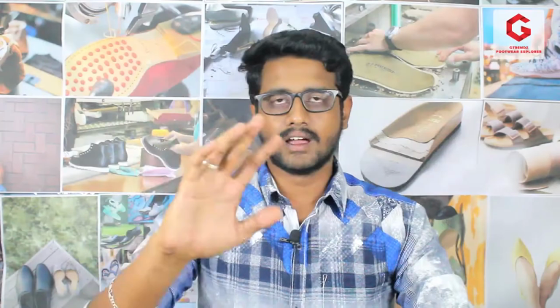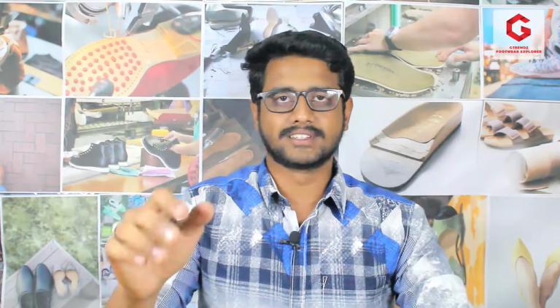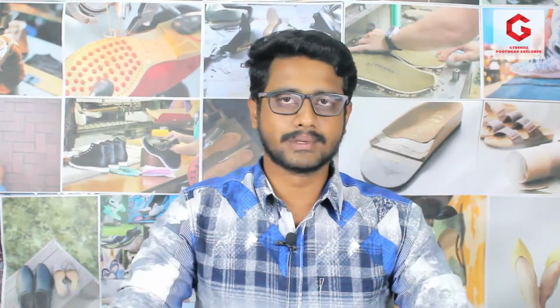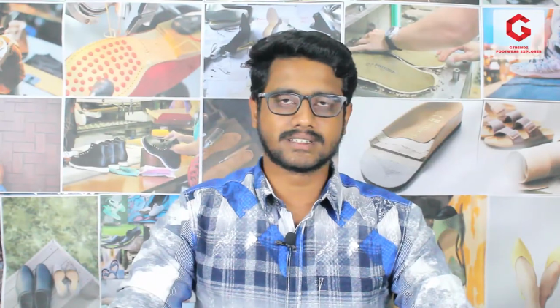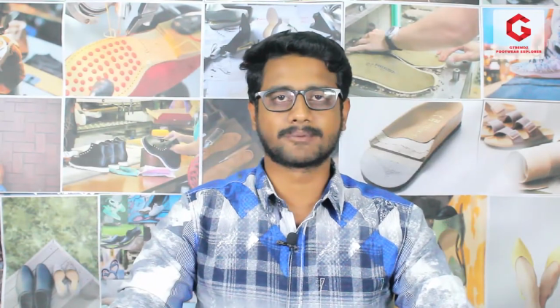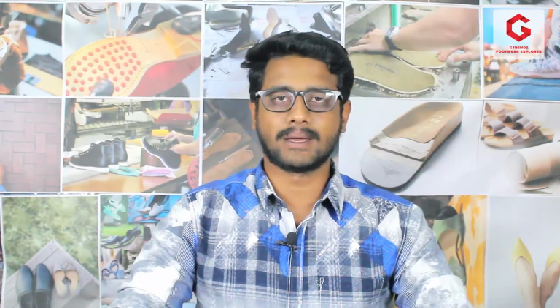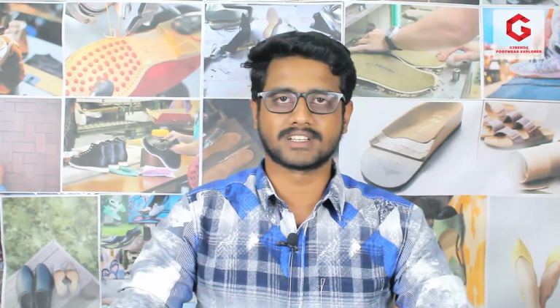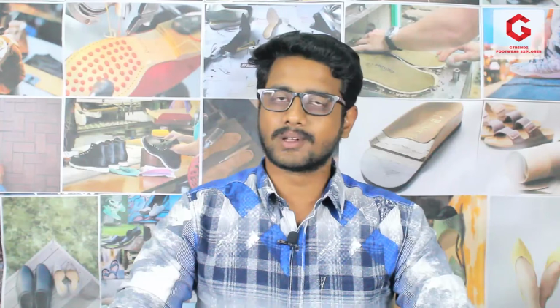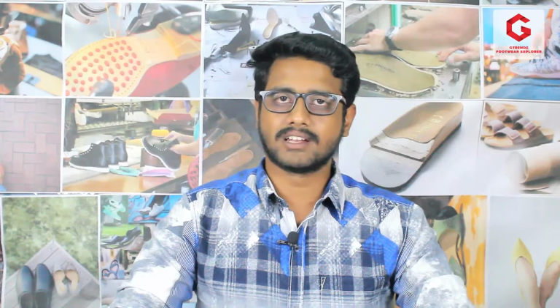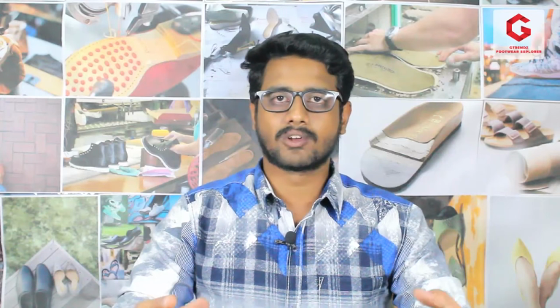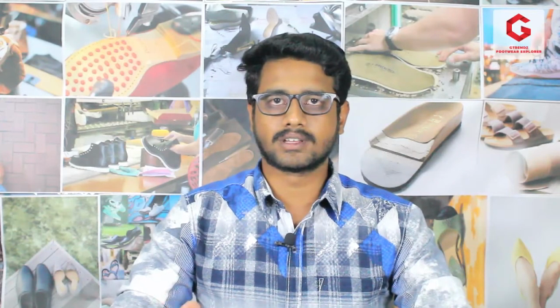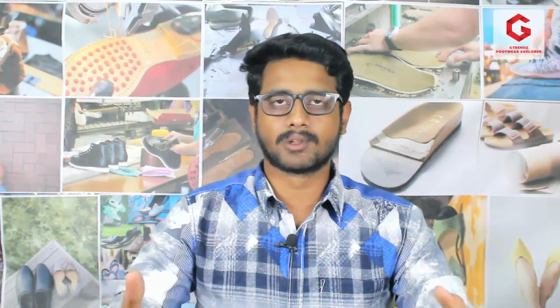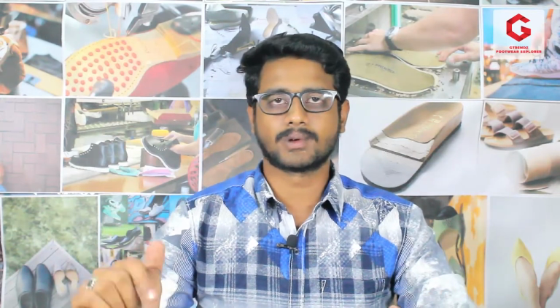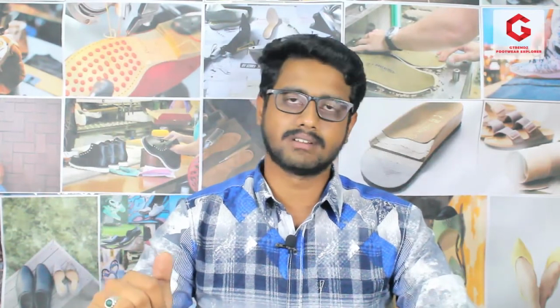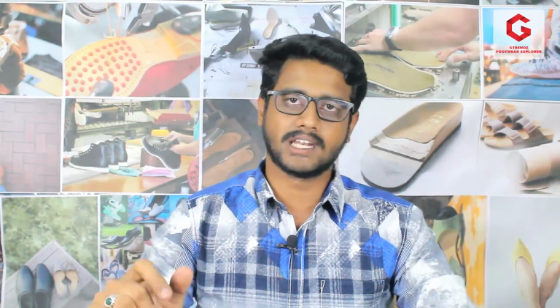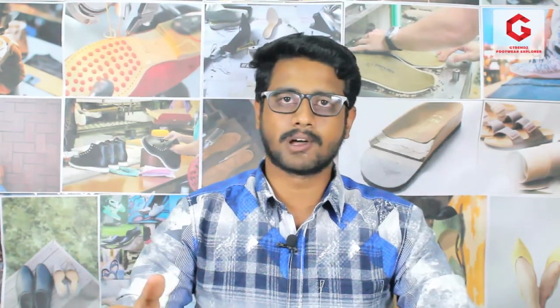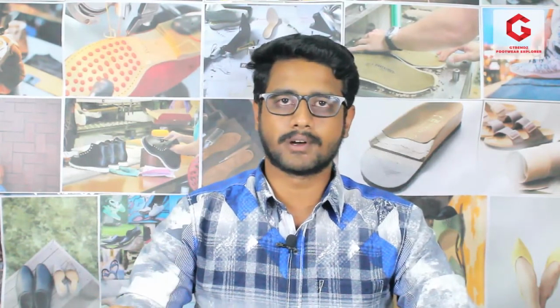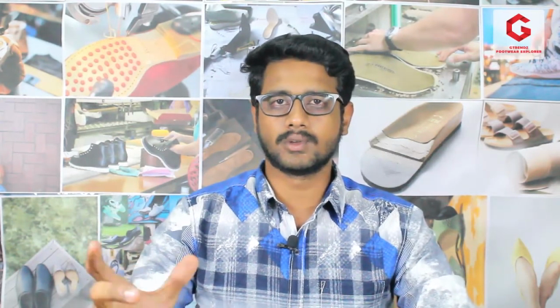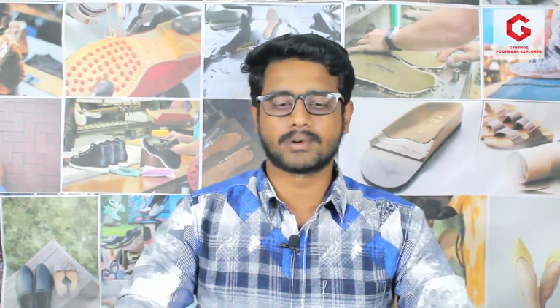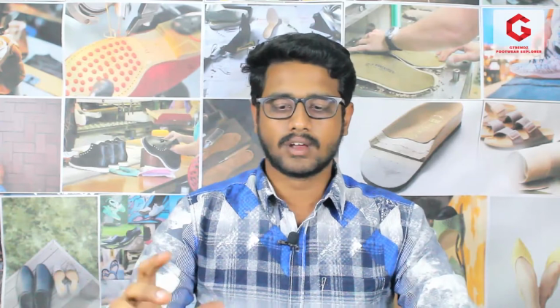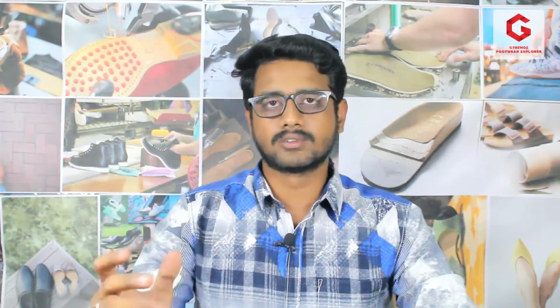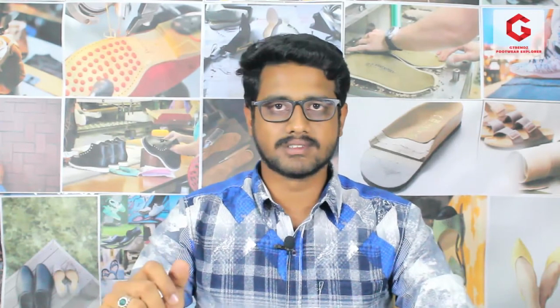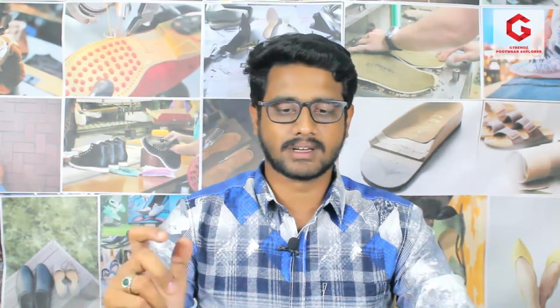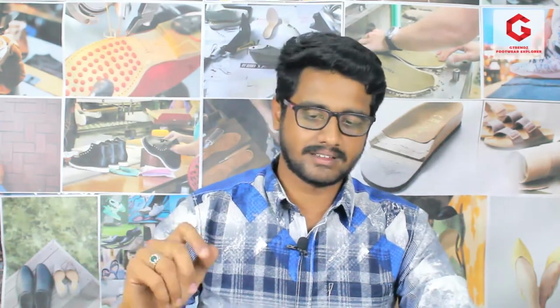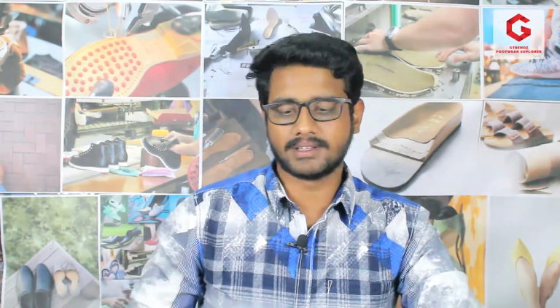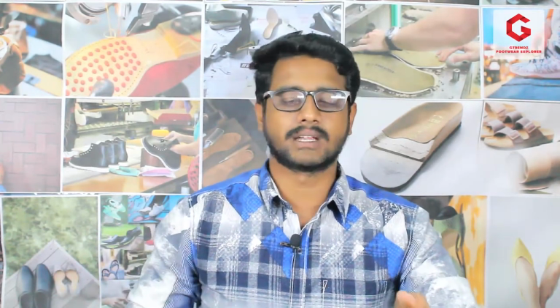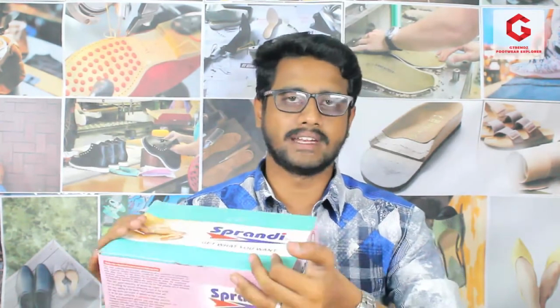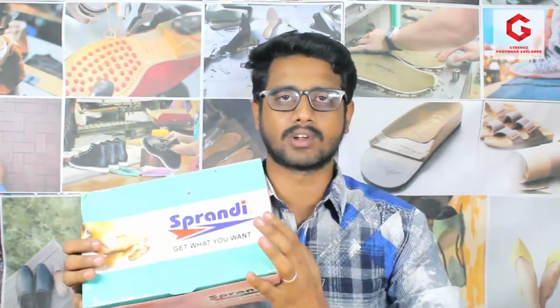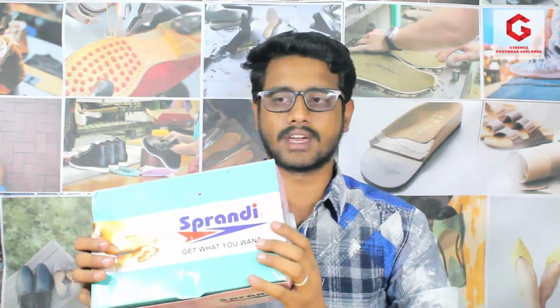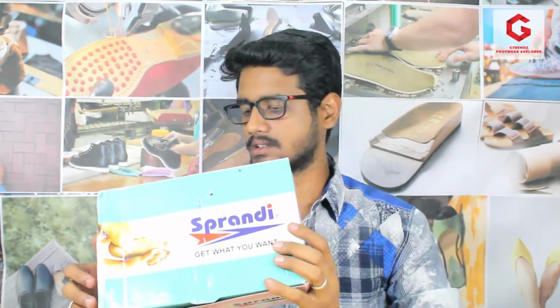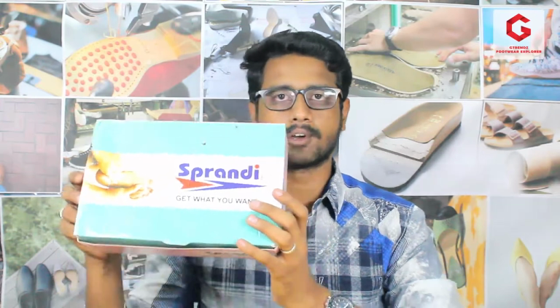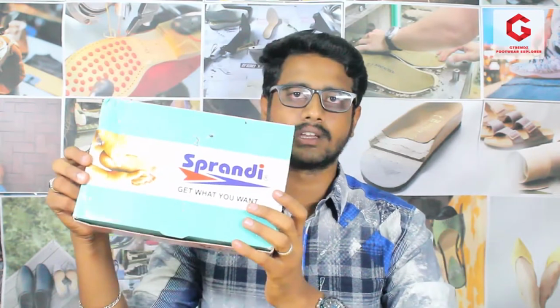Hi friends, welcome to G-Trends, The Foodra Explorer. I am Gunashekar. So we are really exploring some products on our channel. We are going to talk about a unique and exclusive product — an ortho care slipper product in our Sprandi brand.